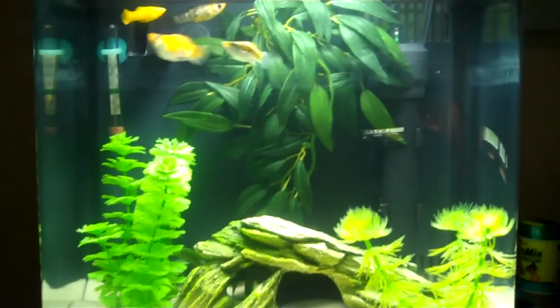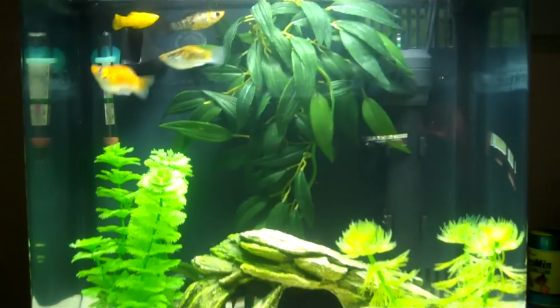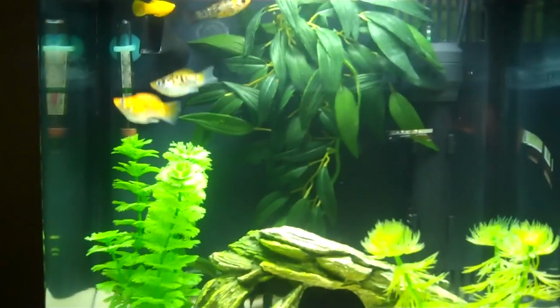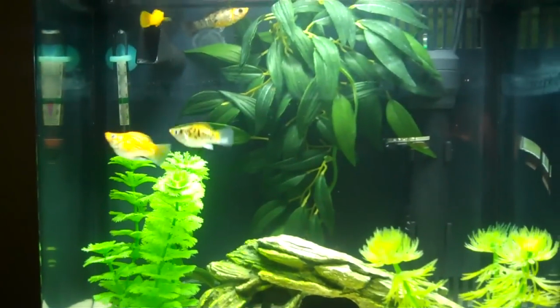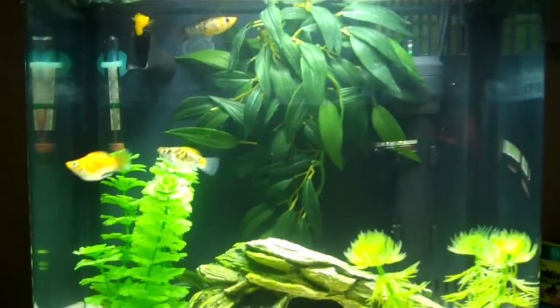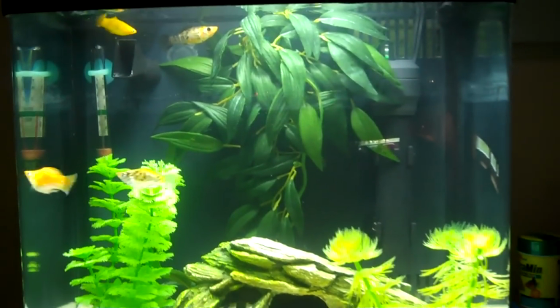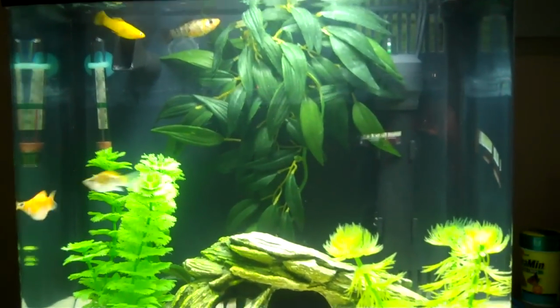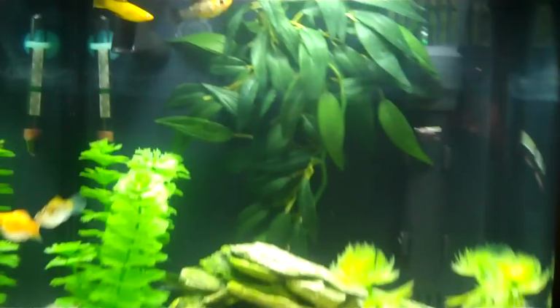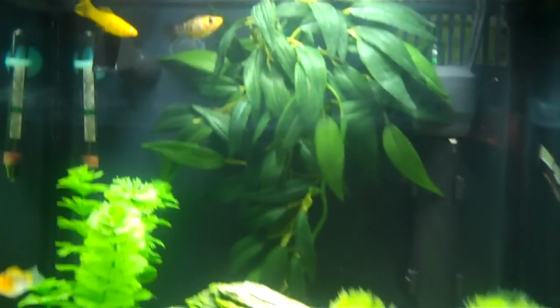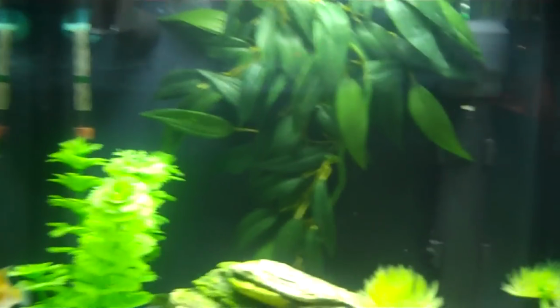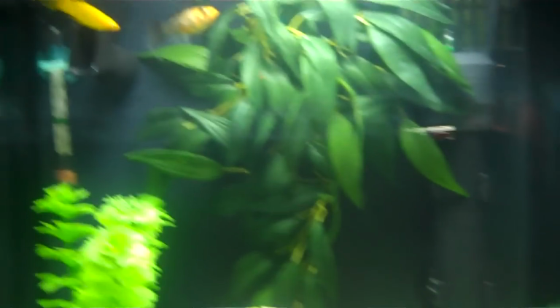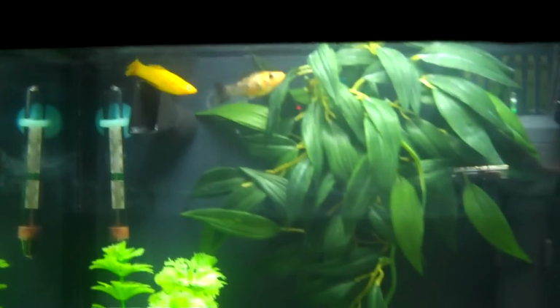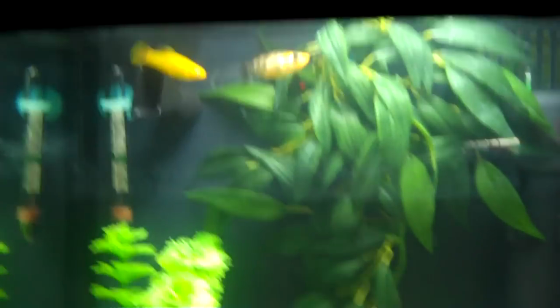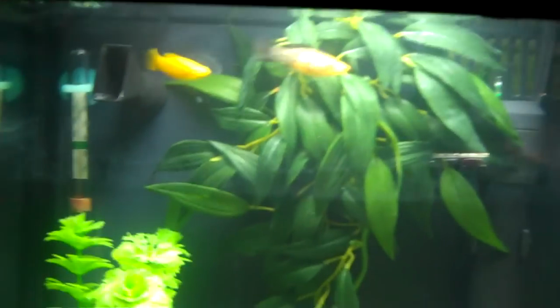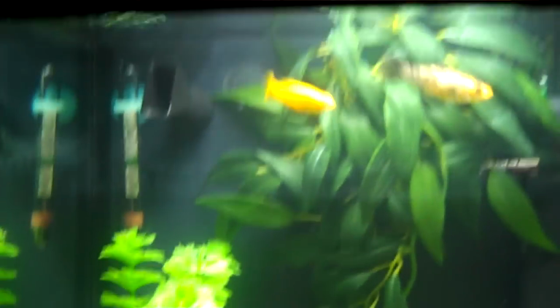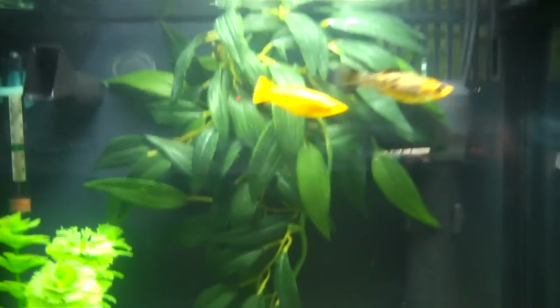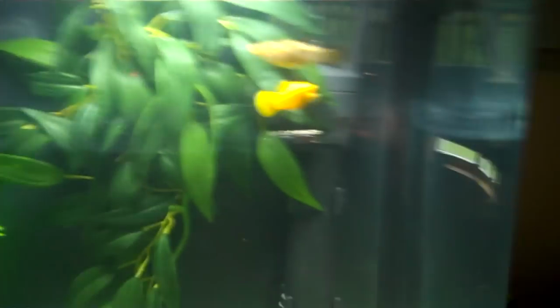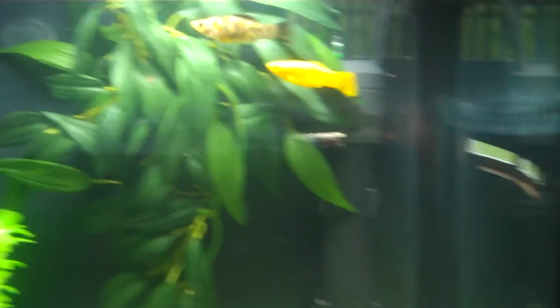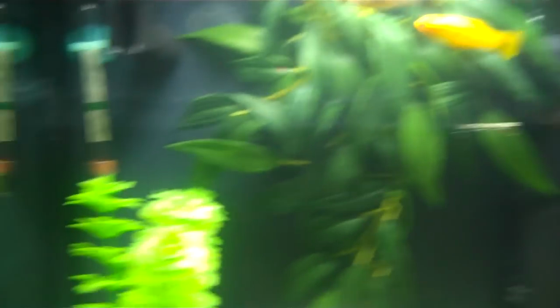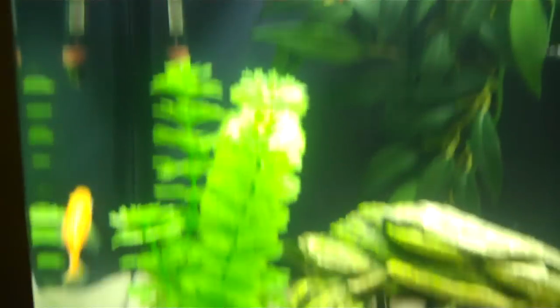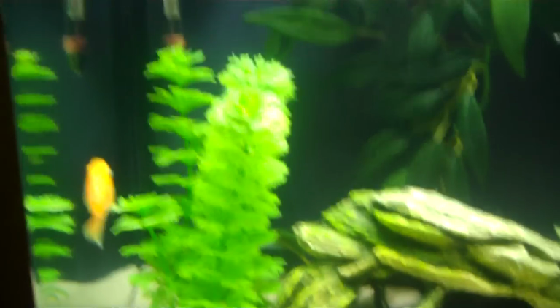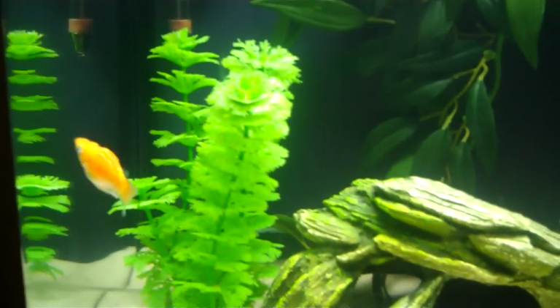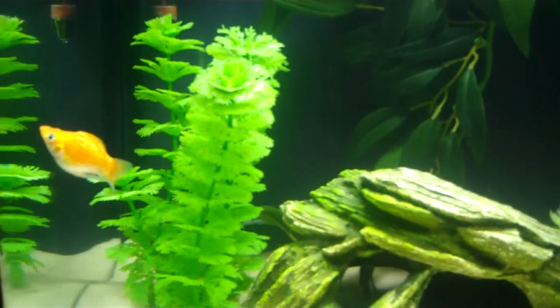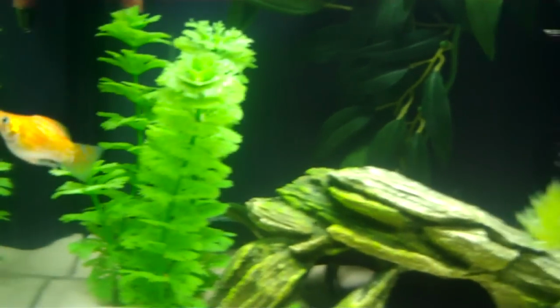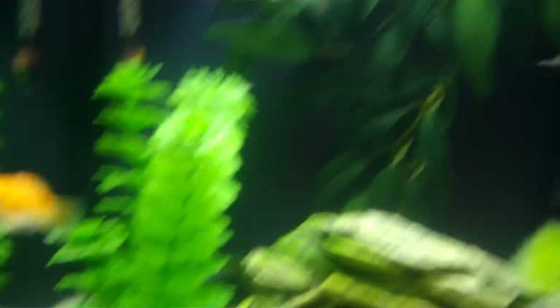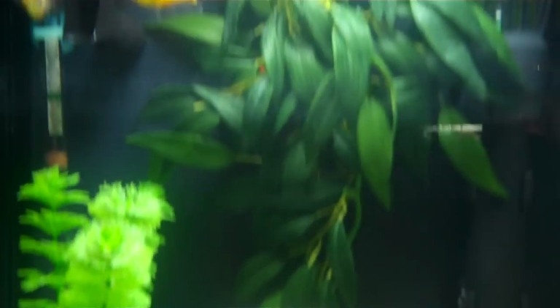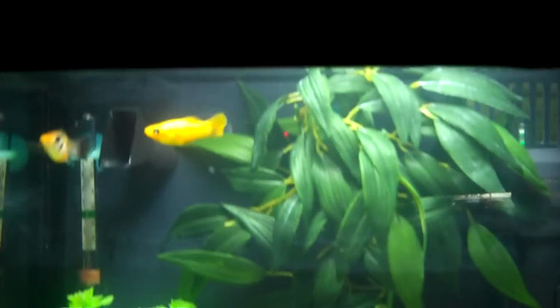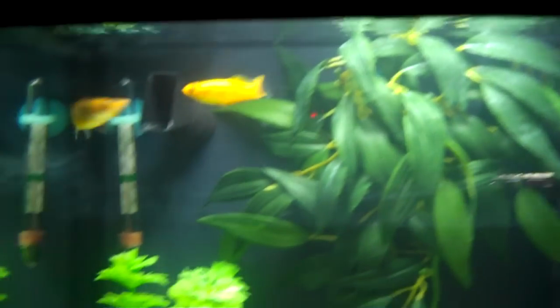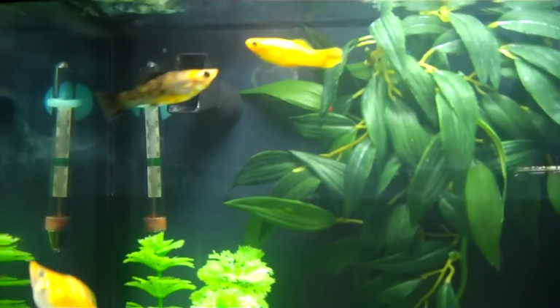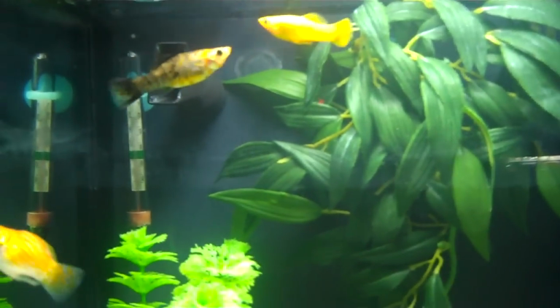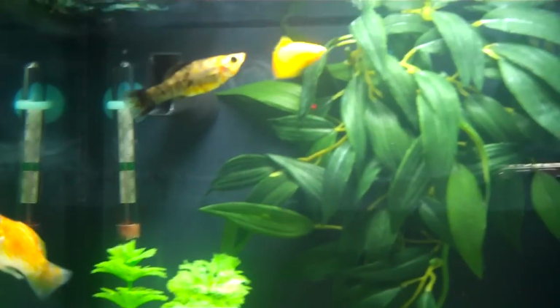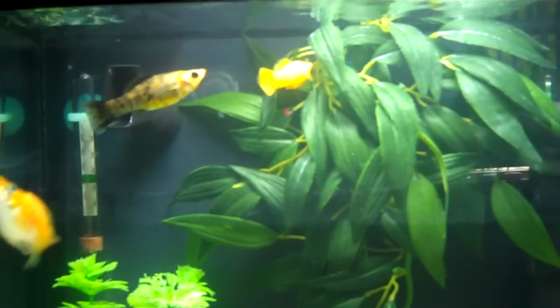Hey everyone, just wanted to do a quick update on my fish tank here. This is BioCube 8 if you haven't seen any of my videos before. I had three giant danios but they all died, probably because of a disease or something.